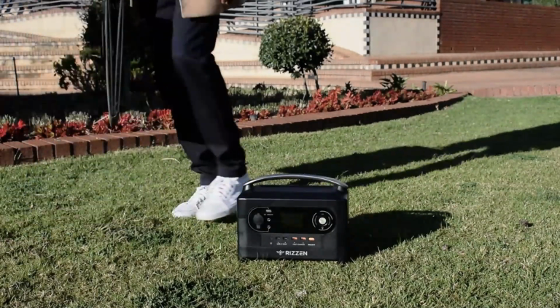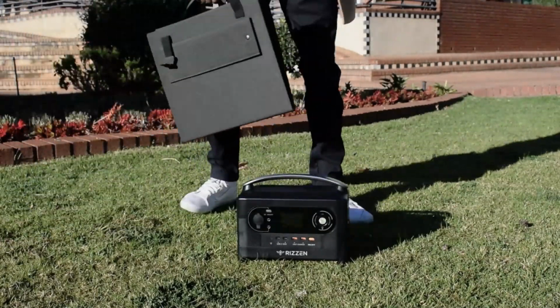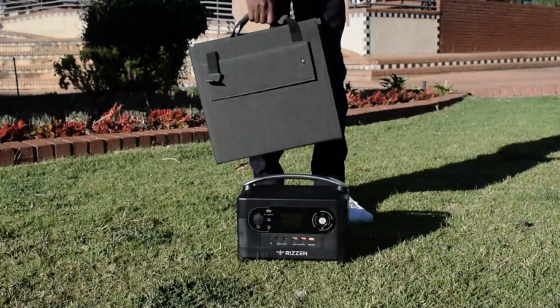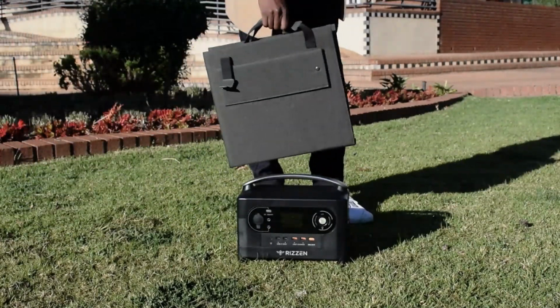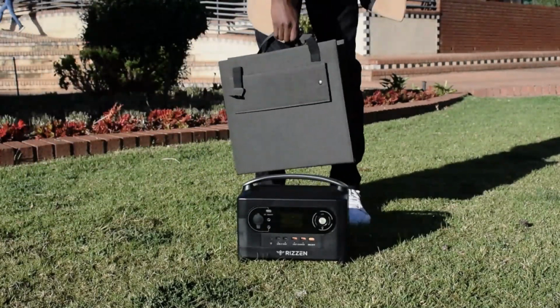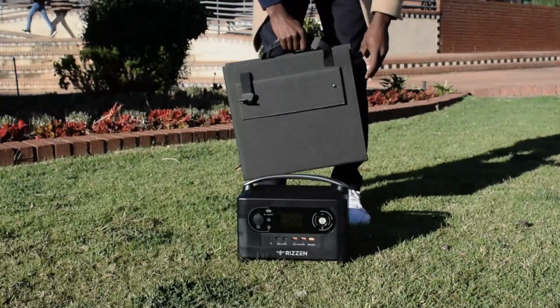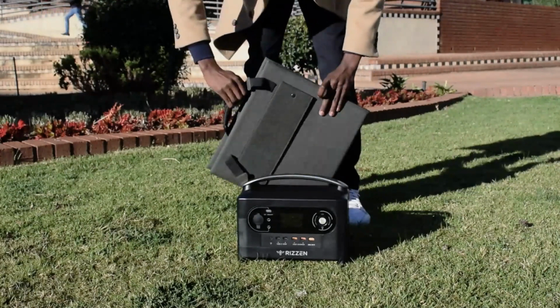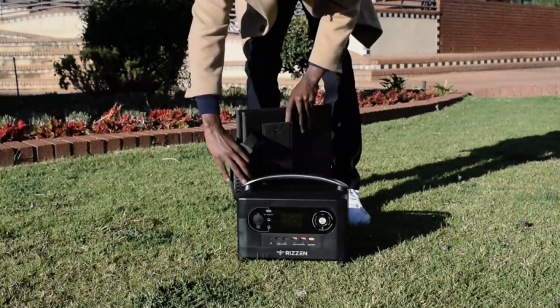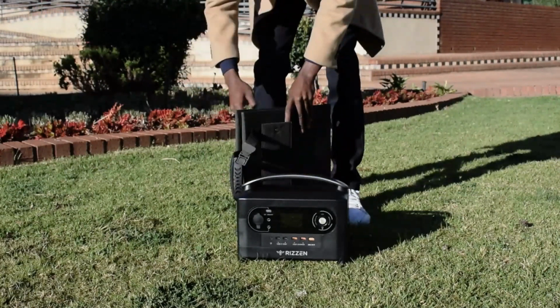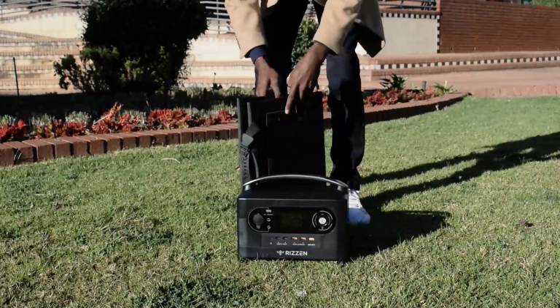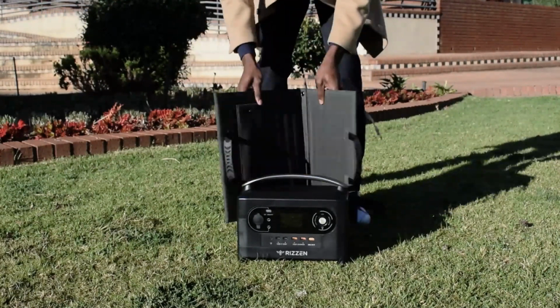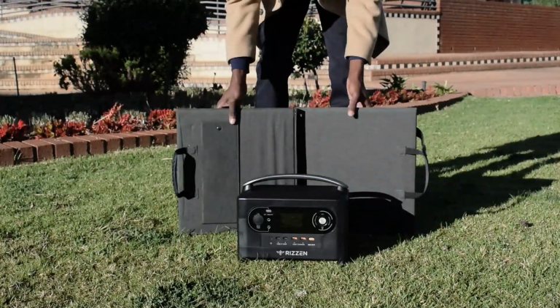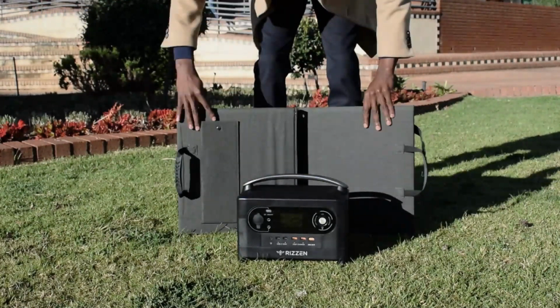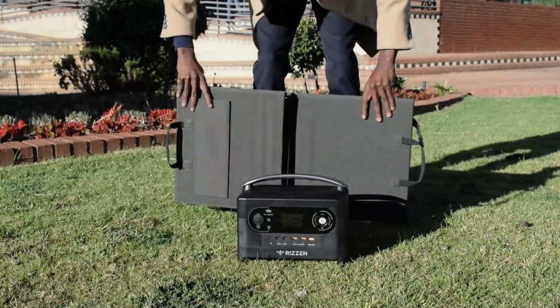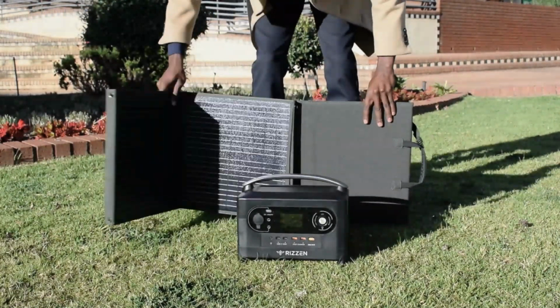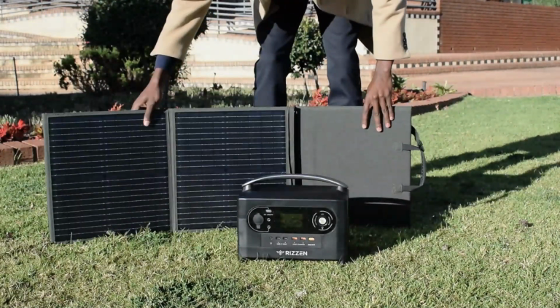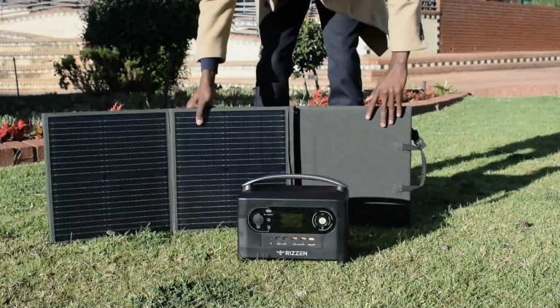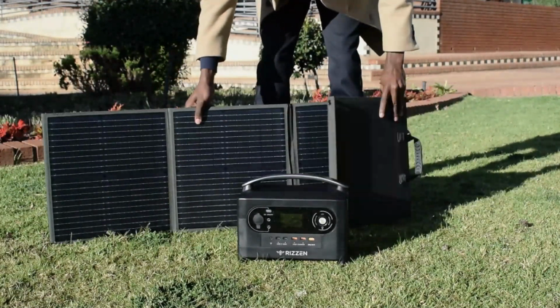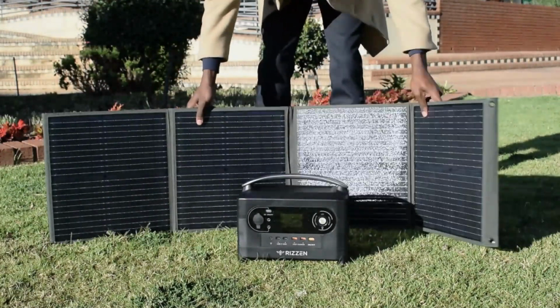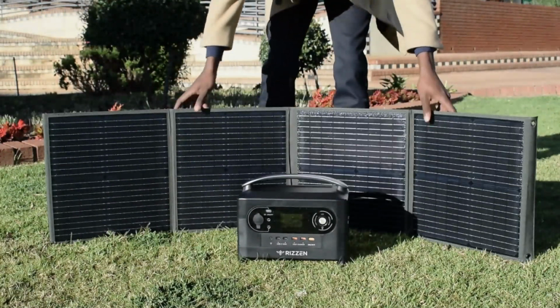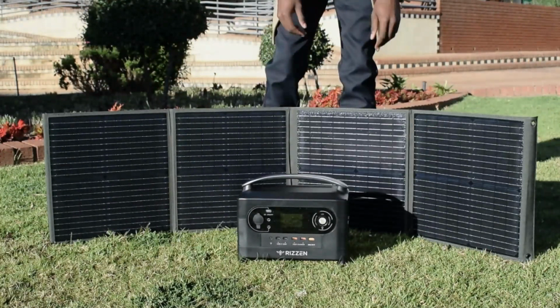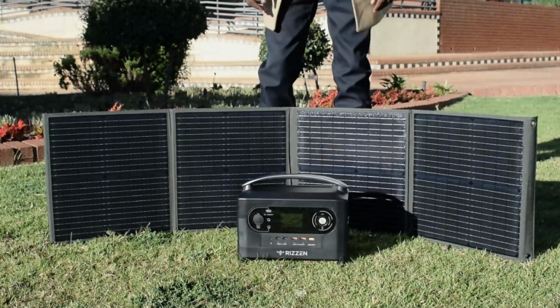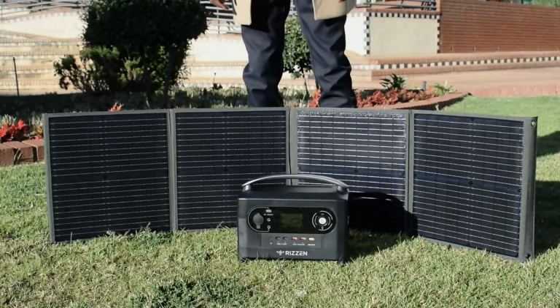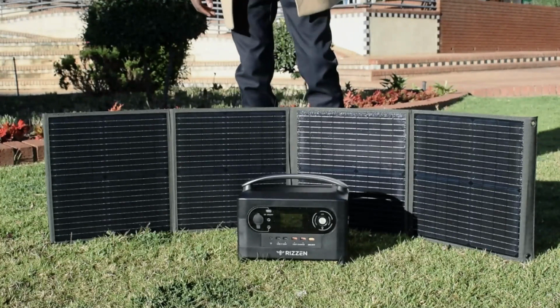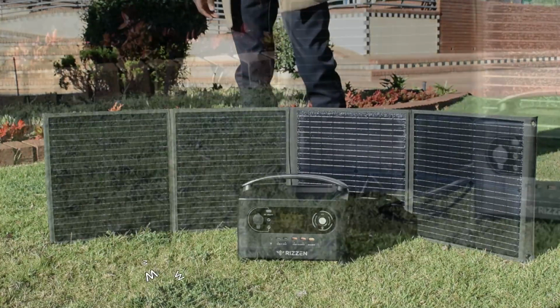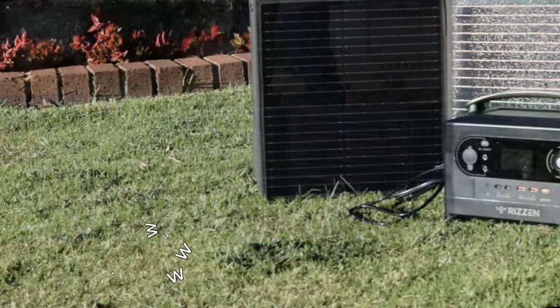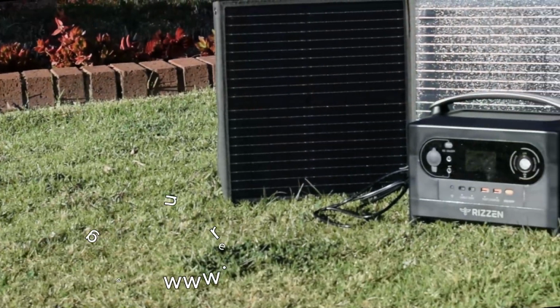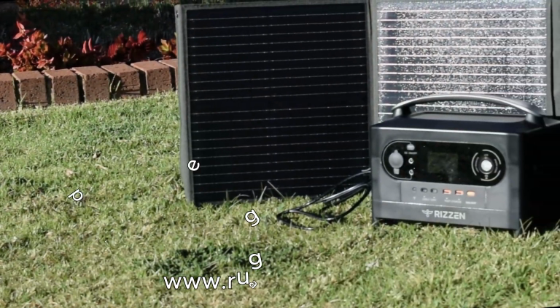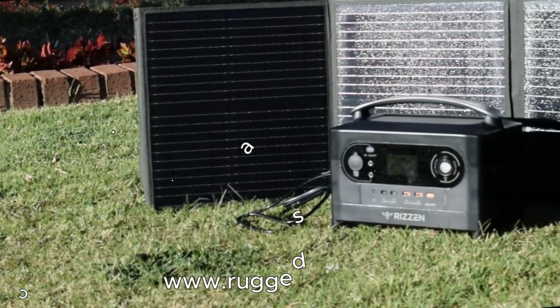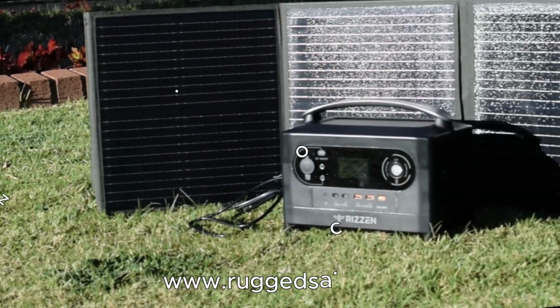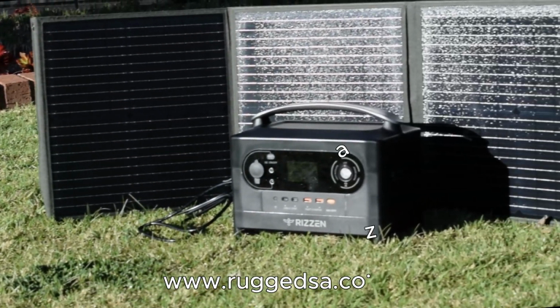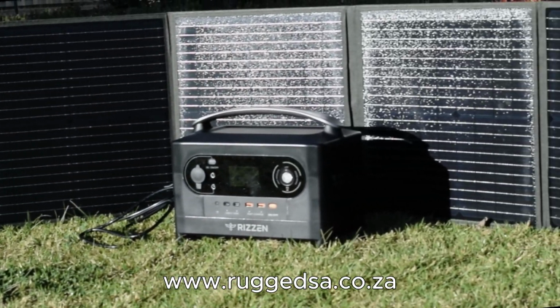Then when we step outside, we can charge the device through solar panels, which will be separately available on our website at www.ruggetsa.co.za.